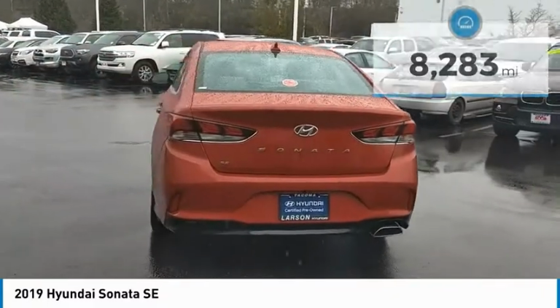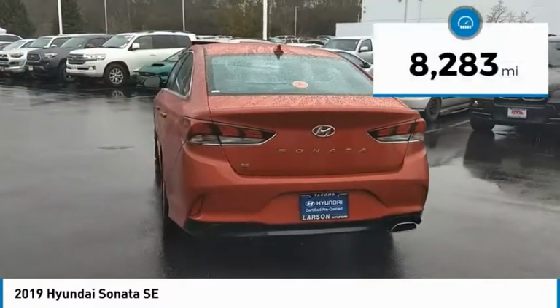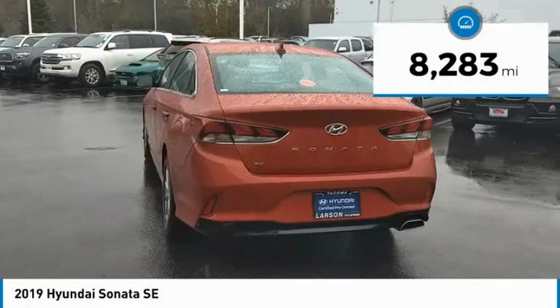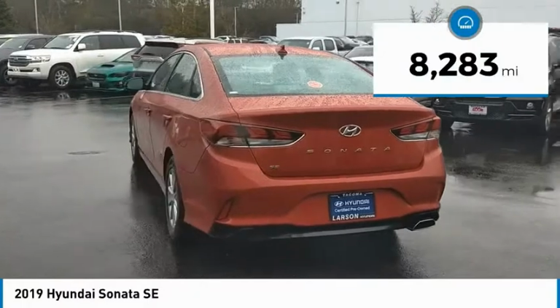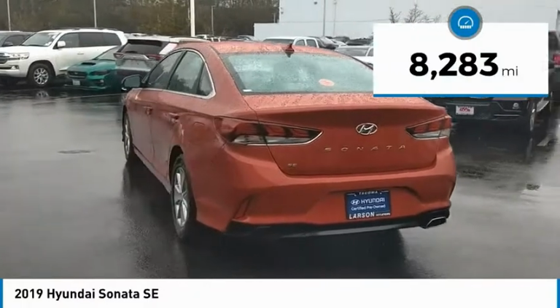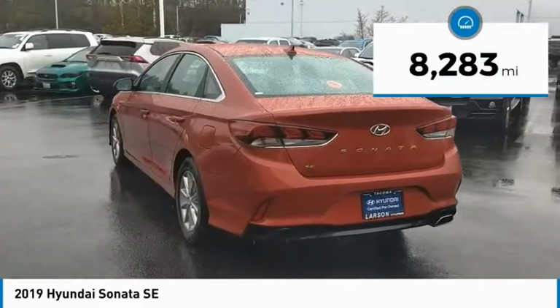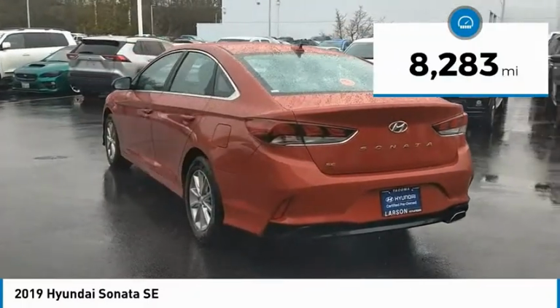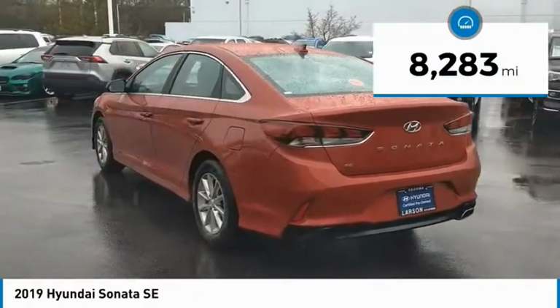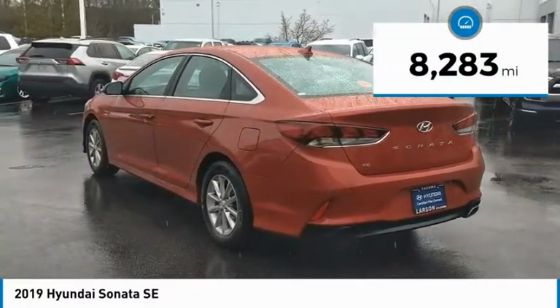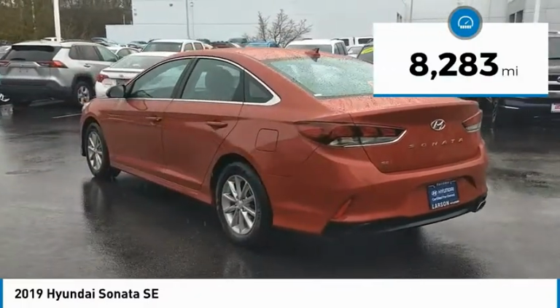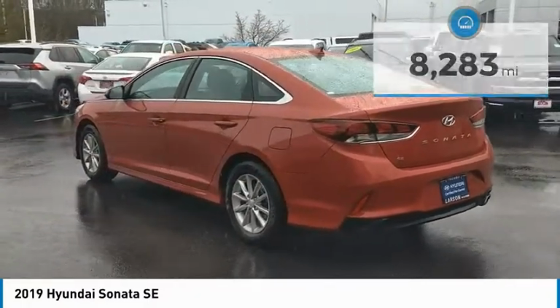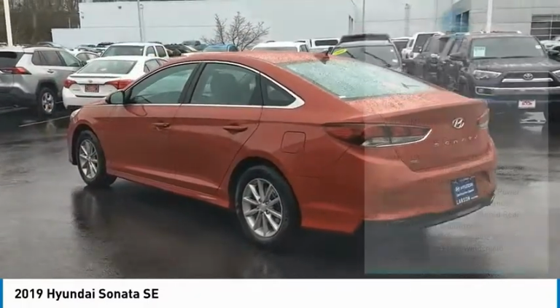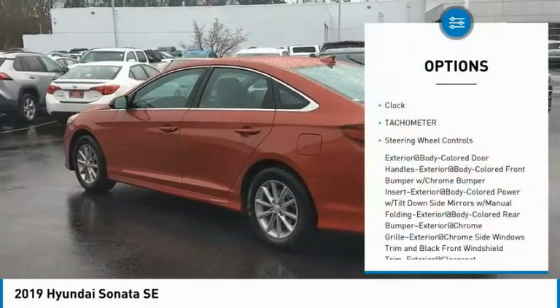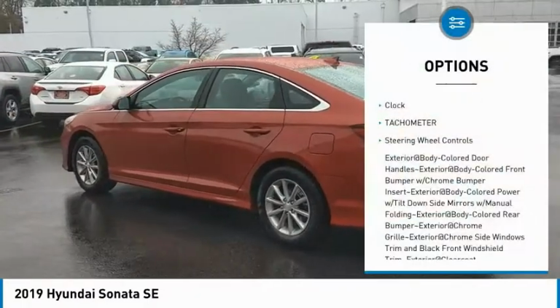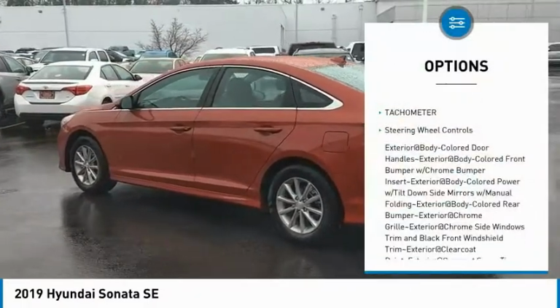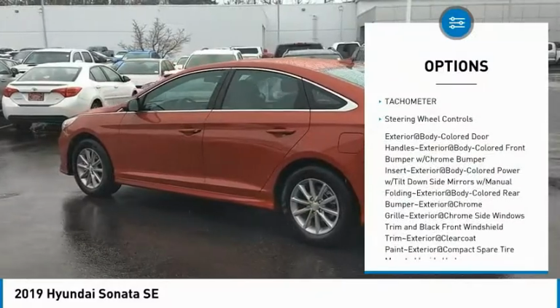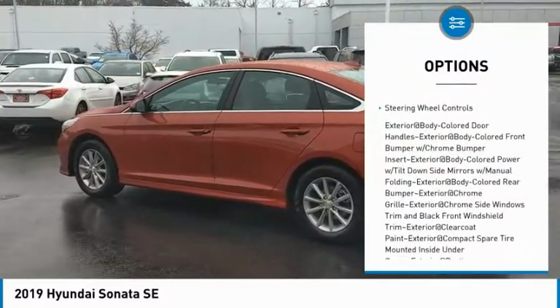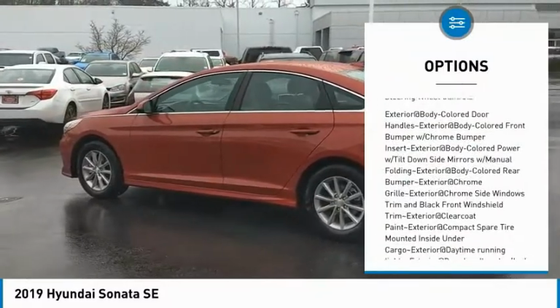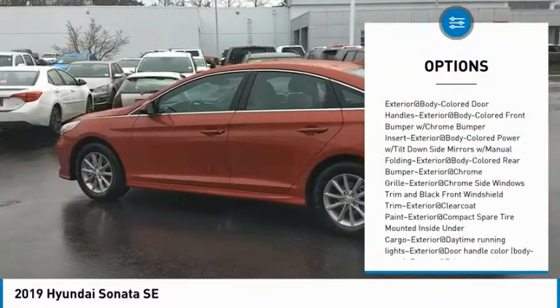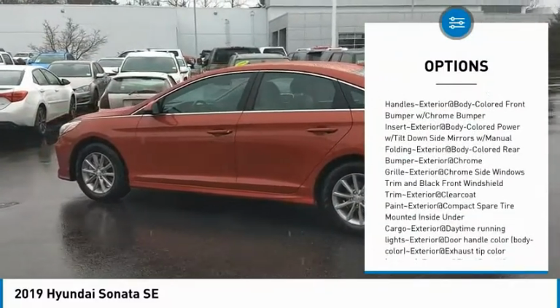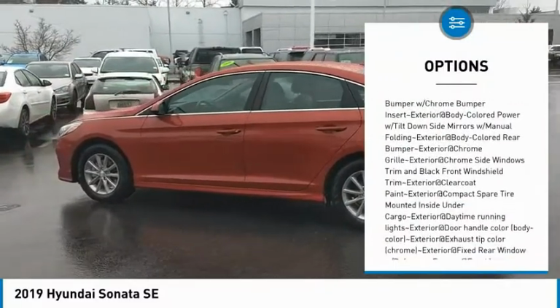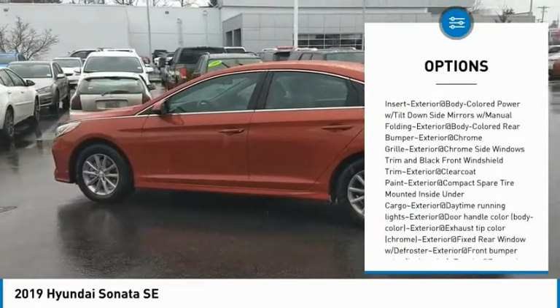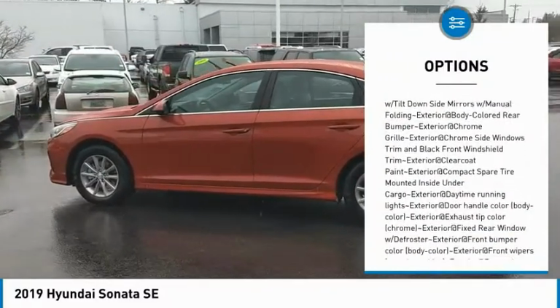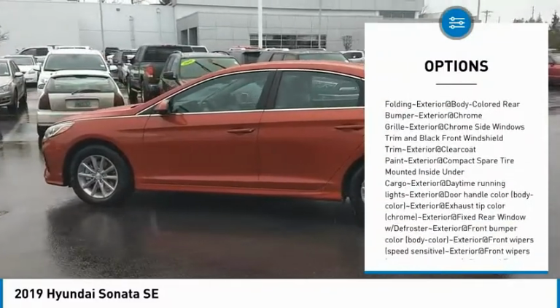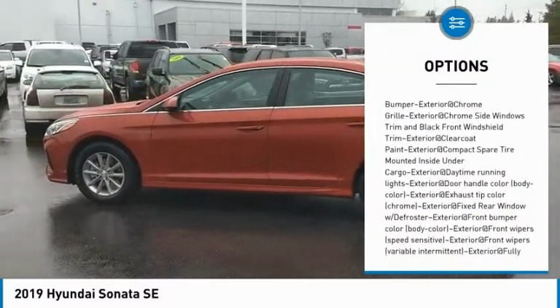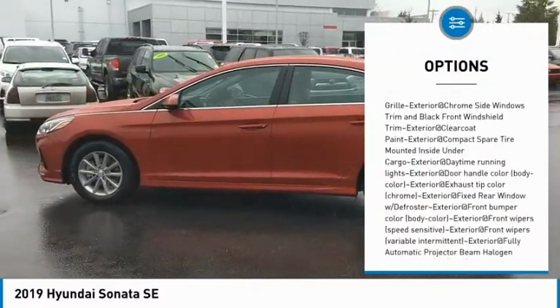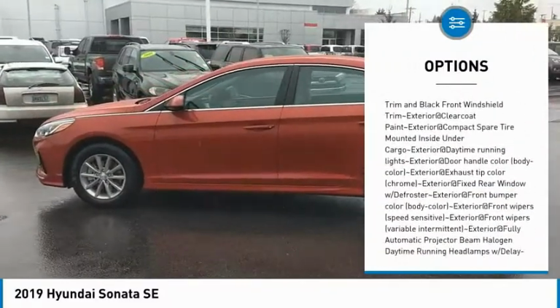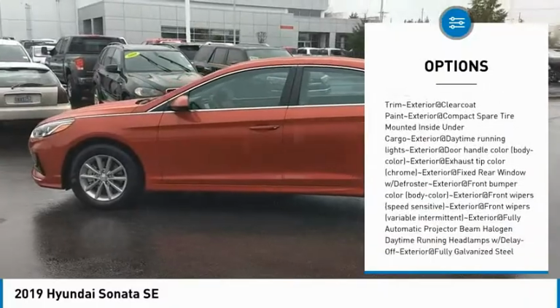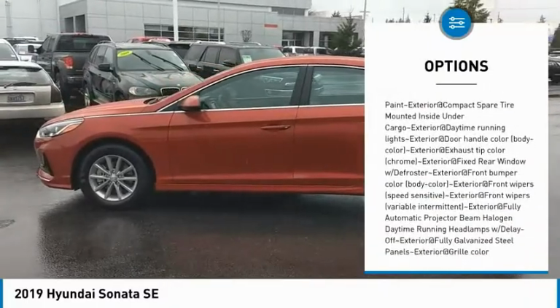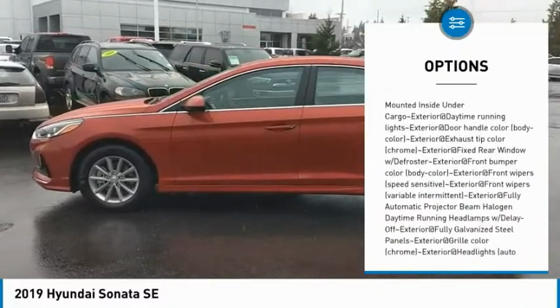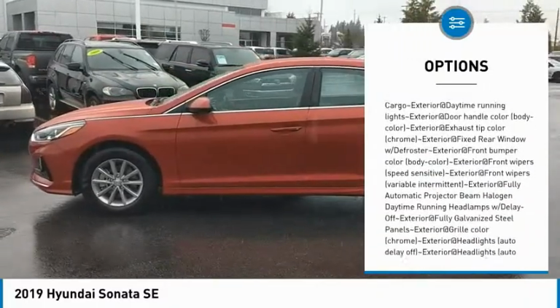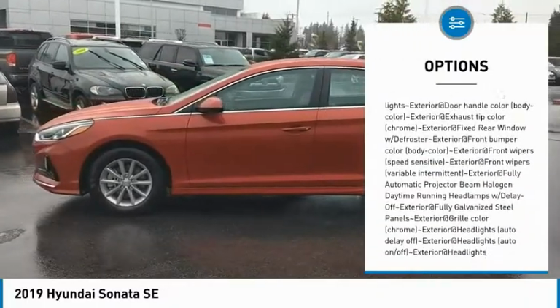This vehicle has less than 9,000 miles. Here are some of this vehicle's great options: clock, tachometer, steering wheel controls. If you like it online, you'll love it in your driveway. Take it for a spin today.